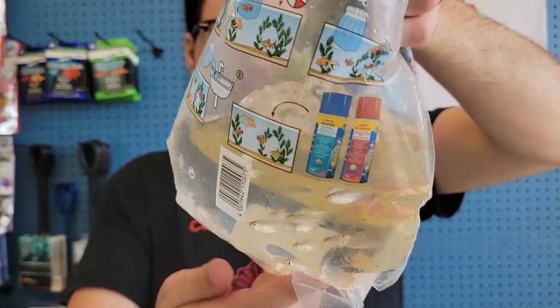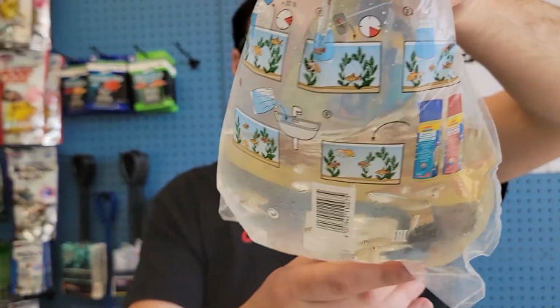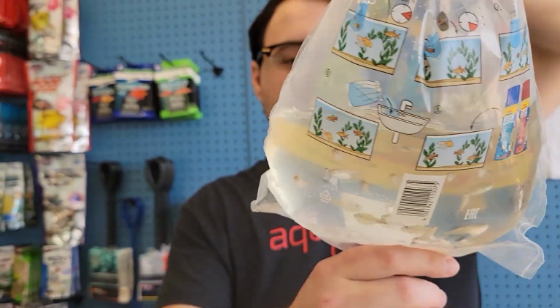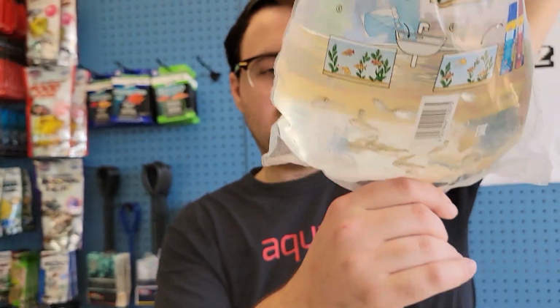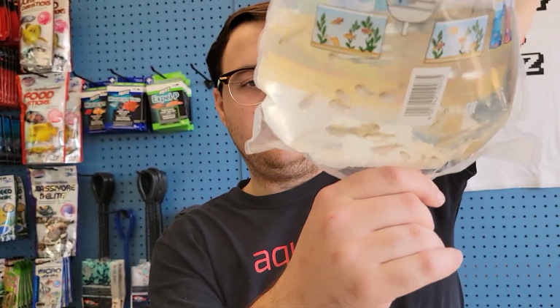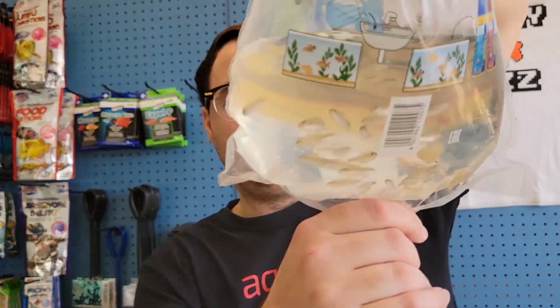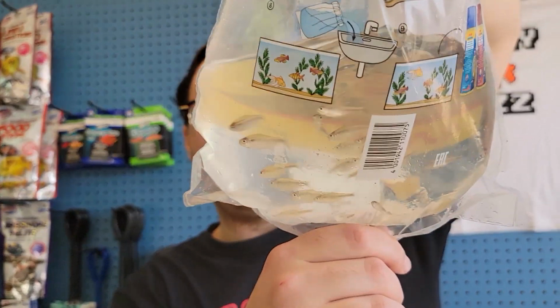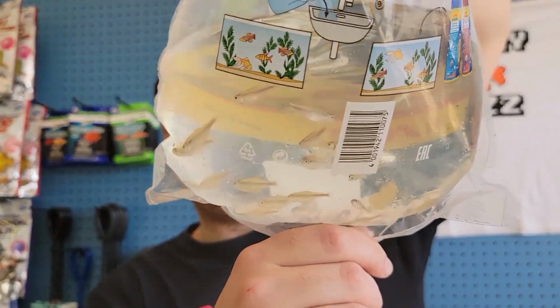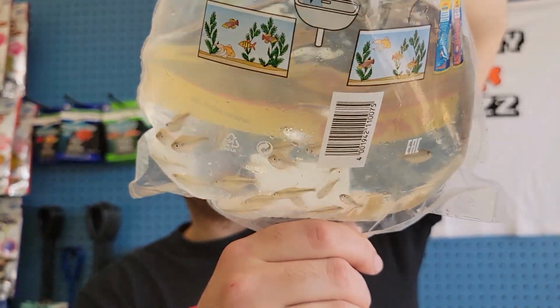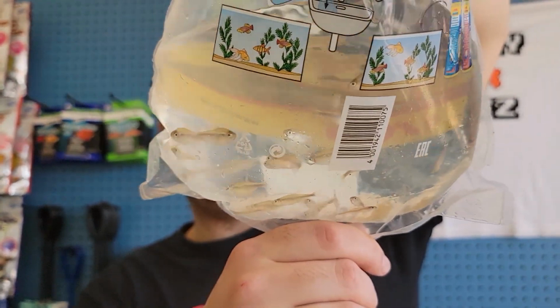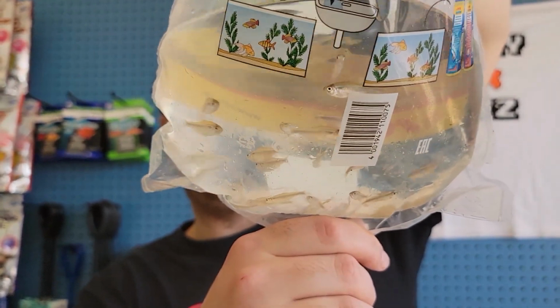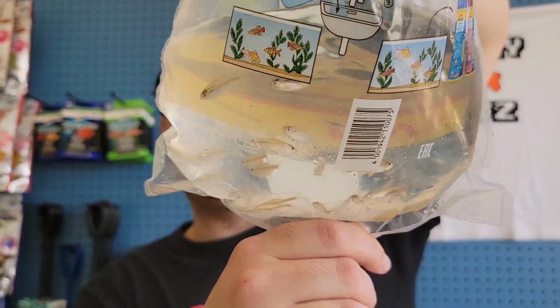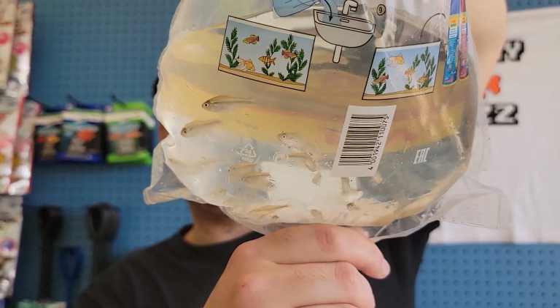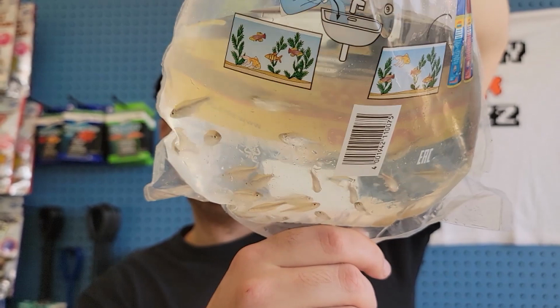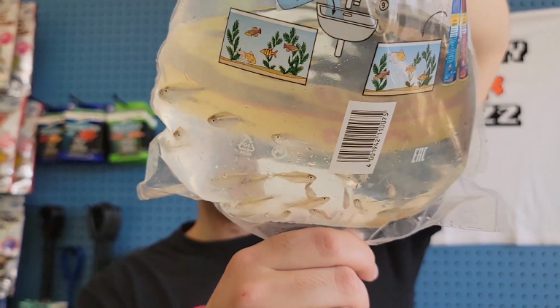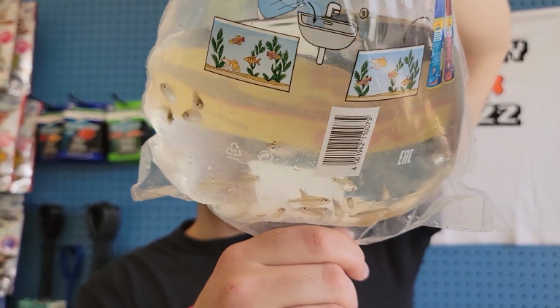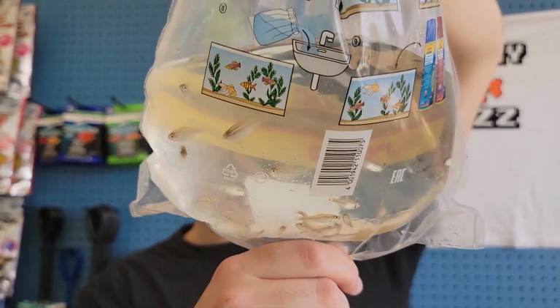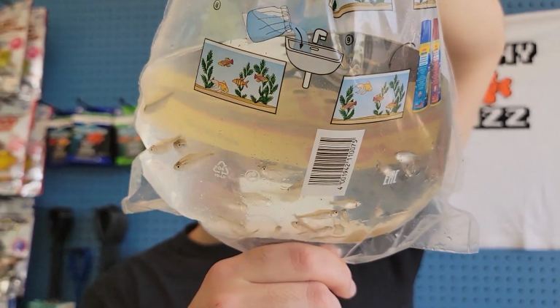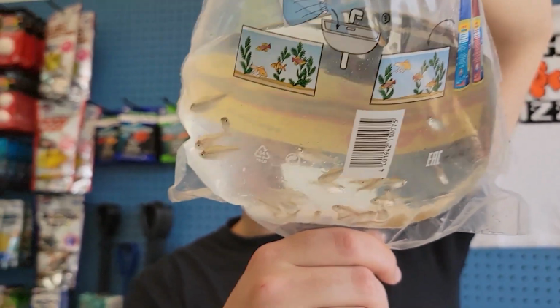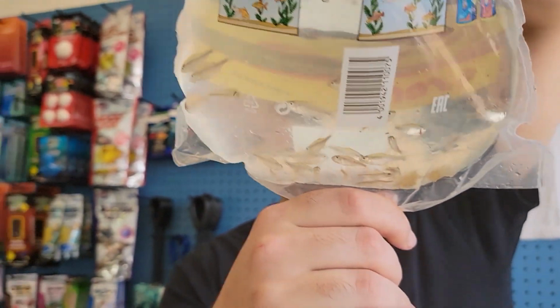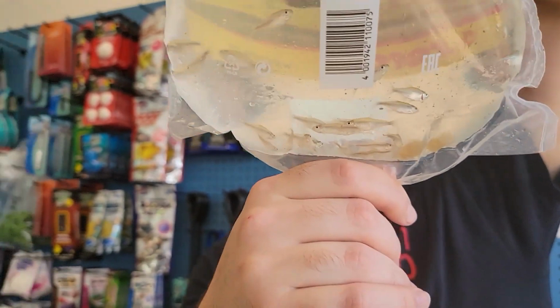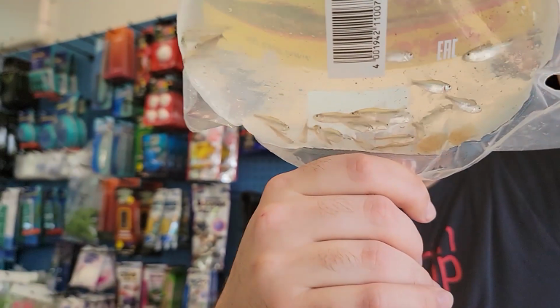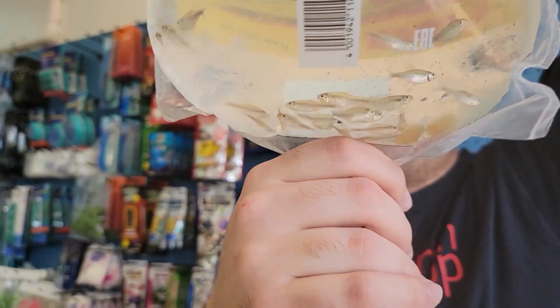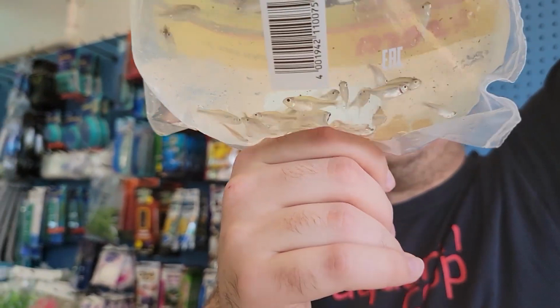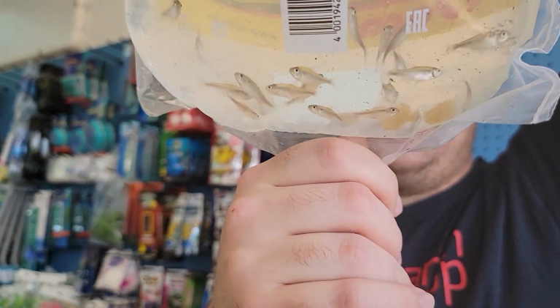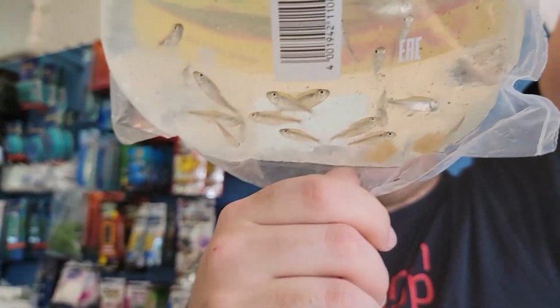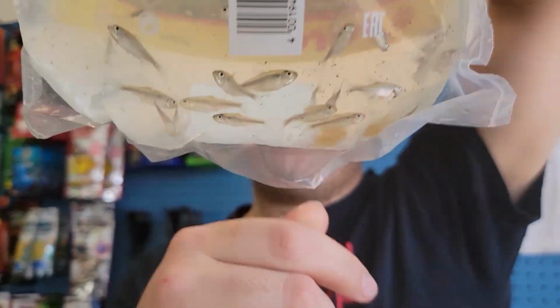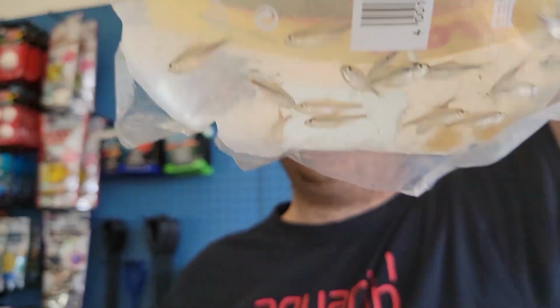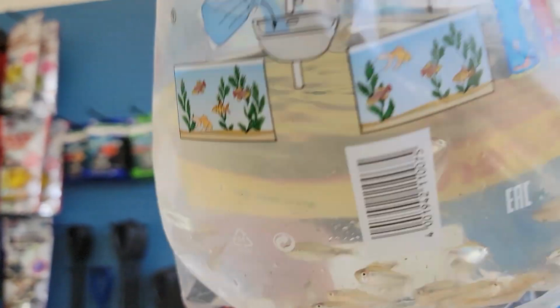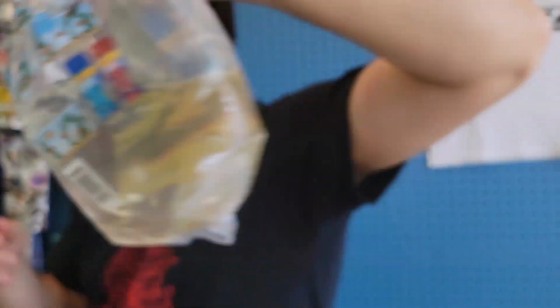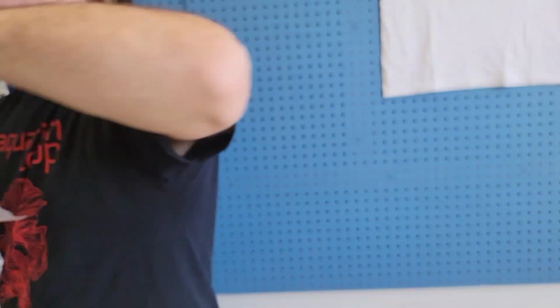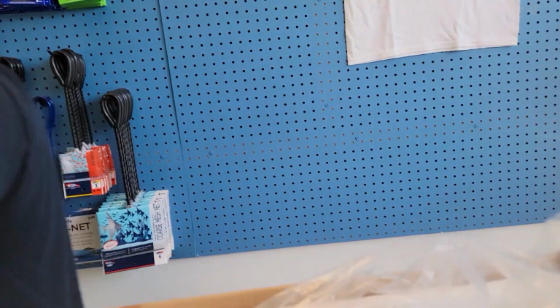We got some black neon tetras. When they're happy they are solid black with a blue stripe across the middle — you can kind of see it on some of them.